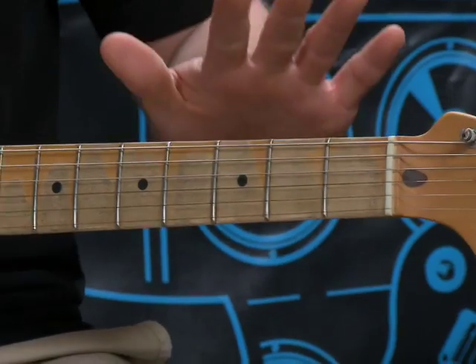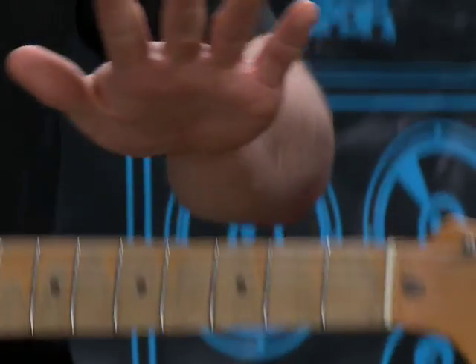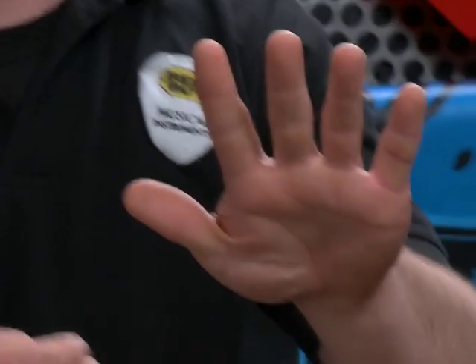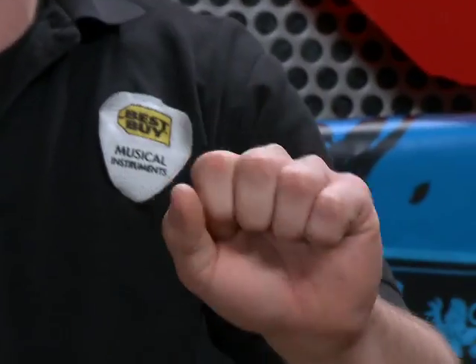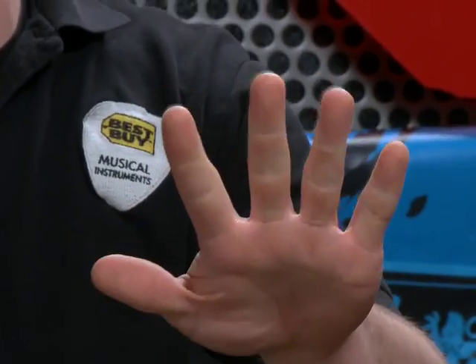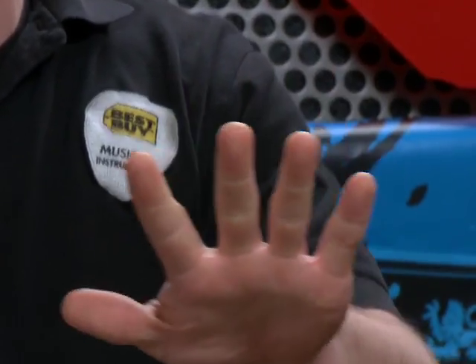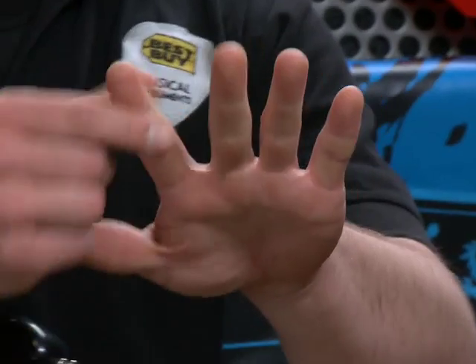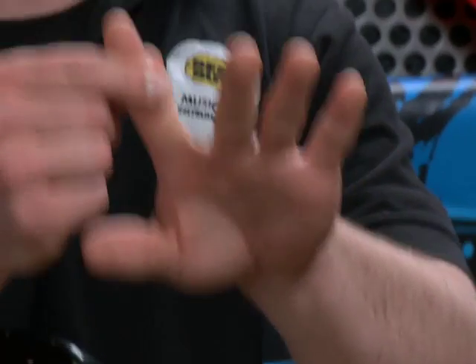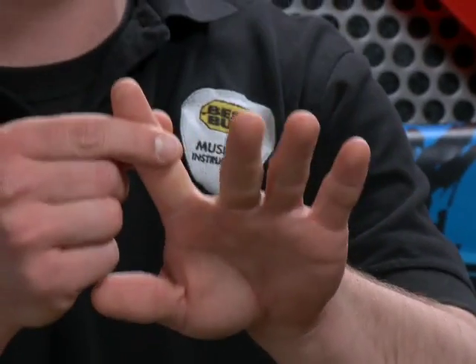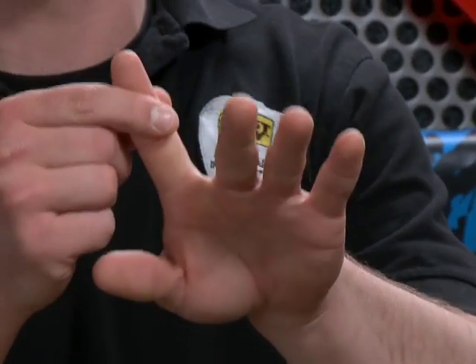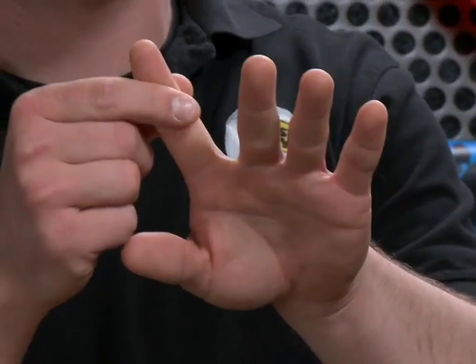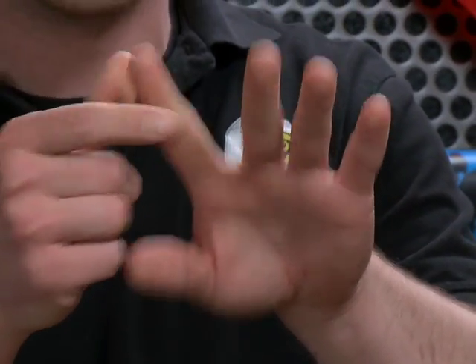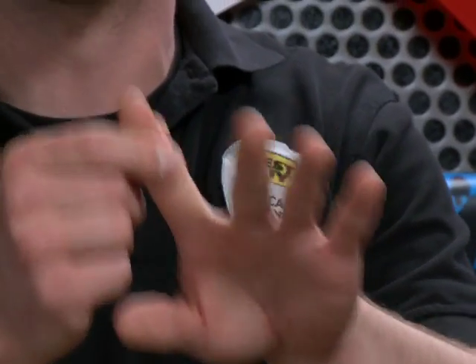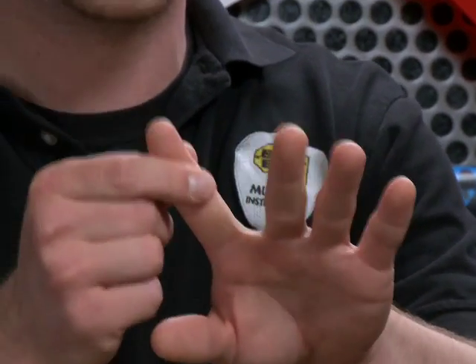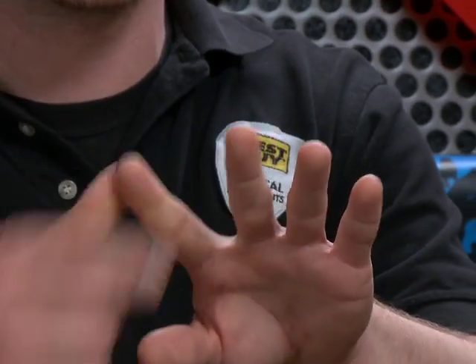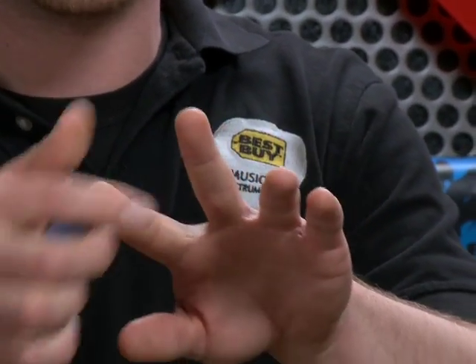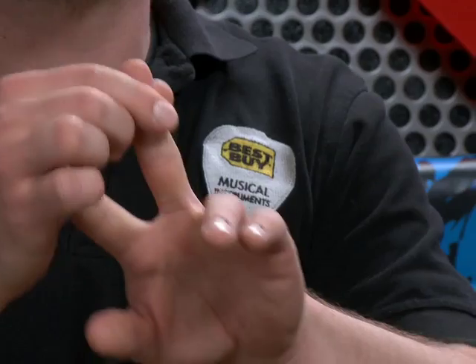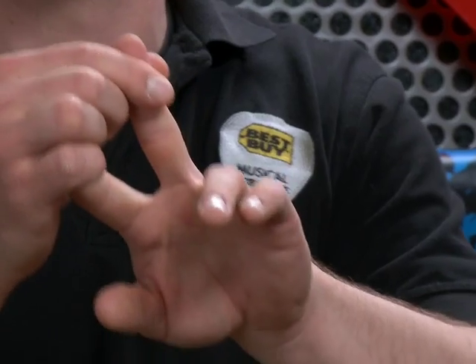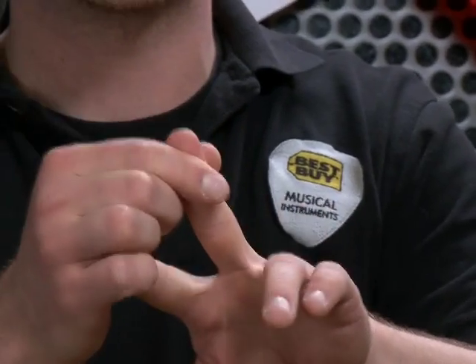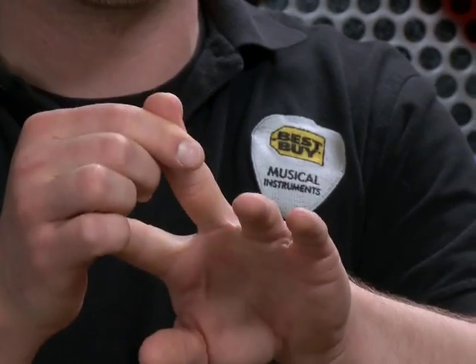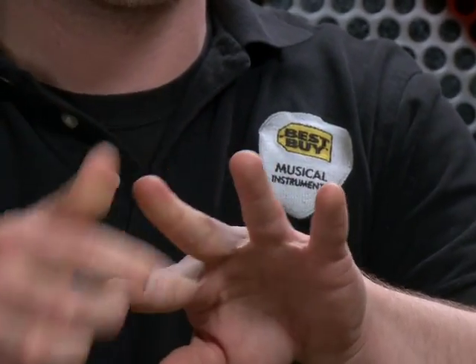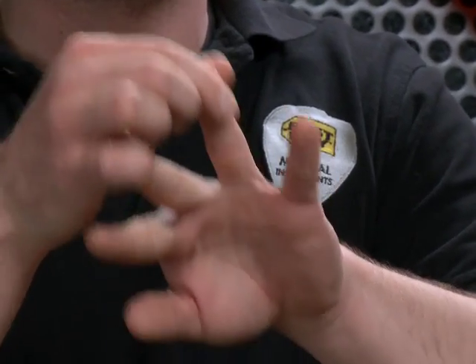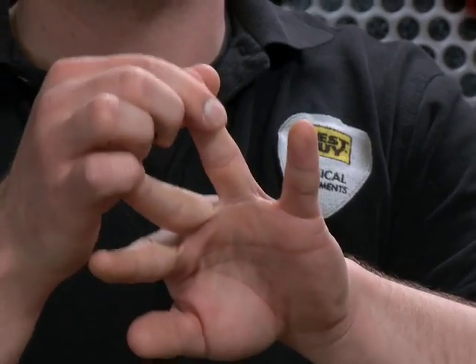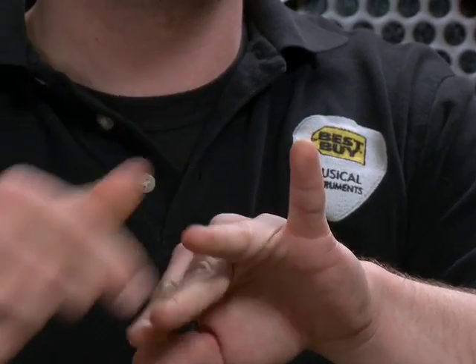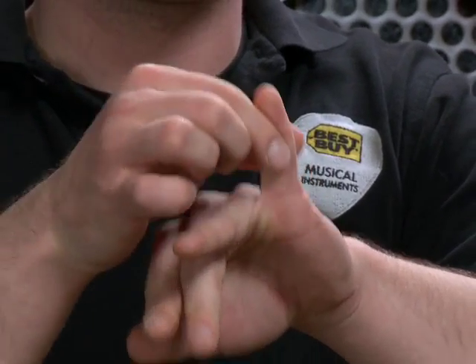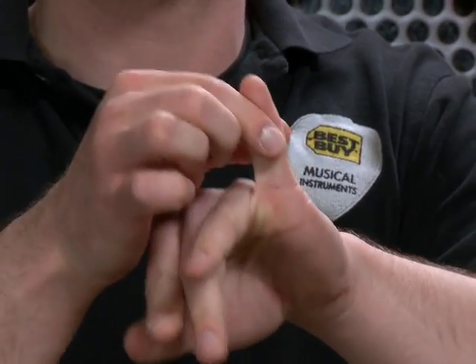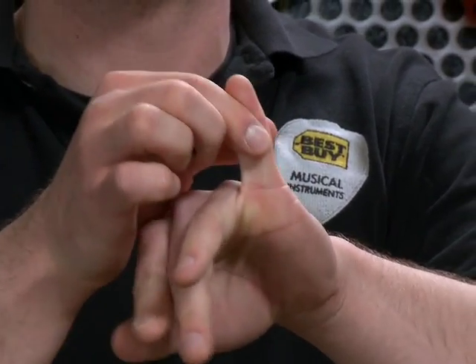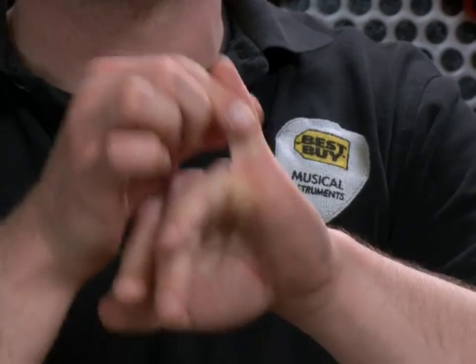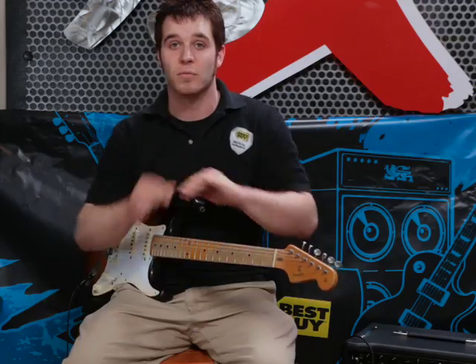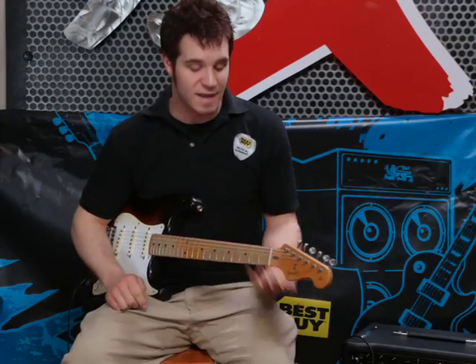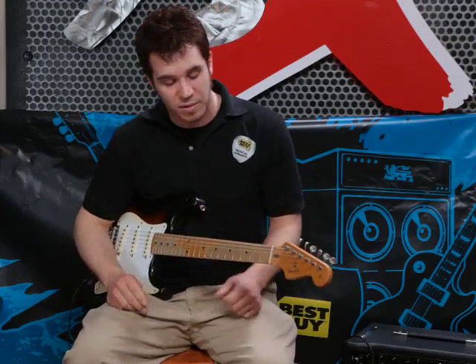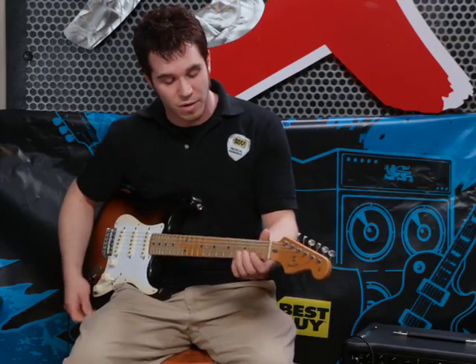What I start off with is using your fingers as guides. Your index finger would be your first finger, your middle finger would be your second finger, your ring finger would be your third, and your pinky would be your fourth. And that's how we're going to reference it as I play your chord.